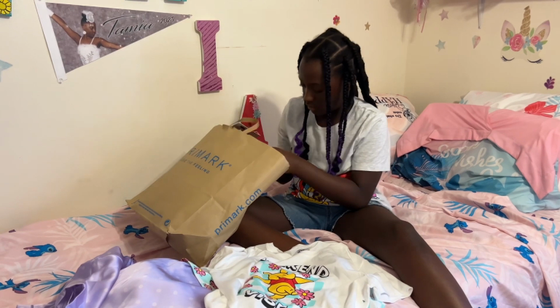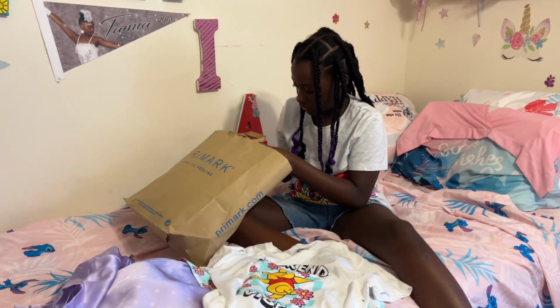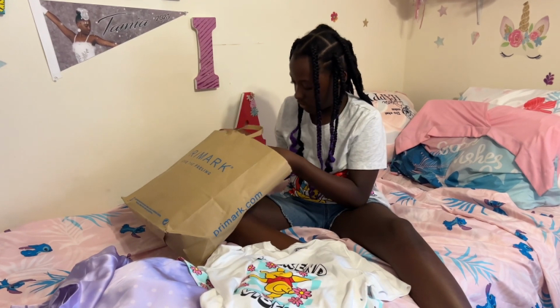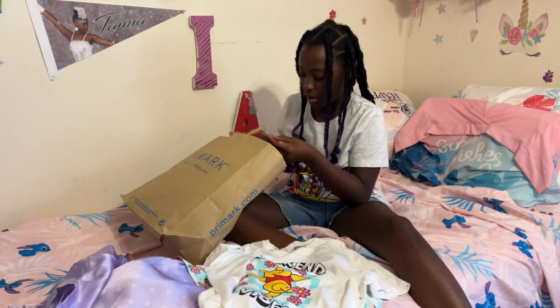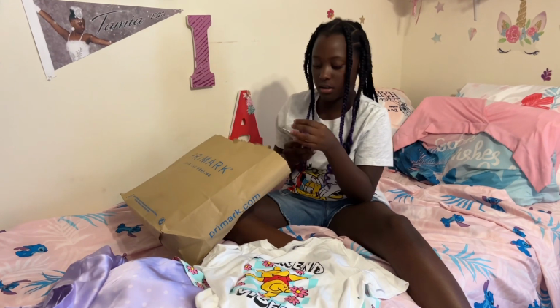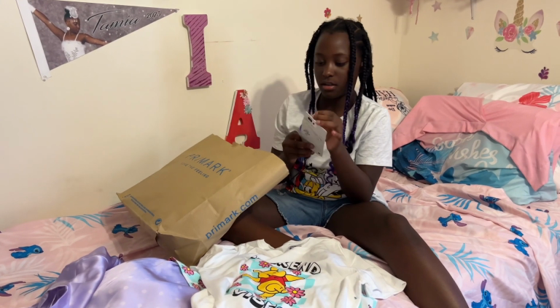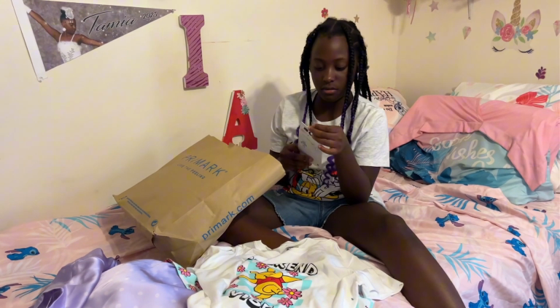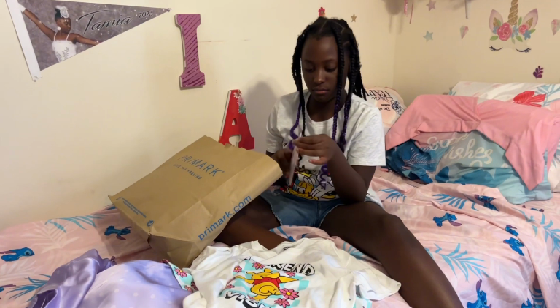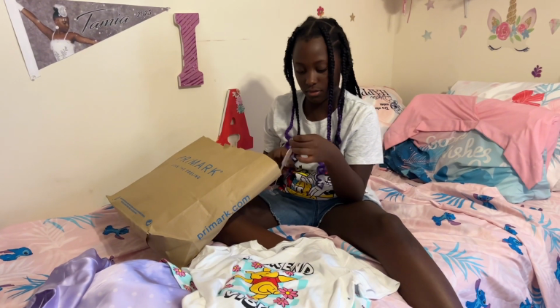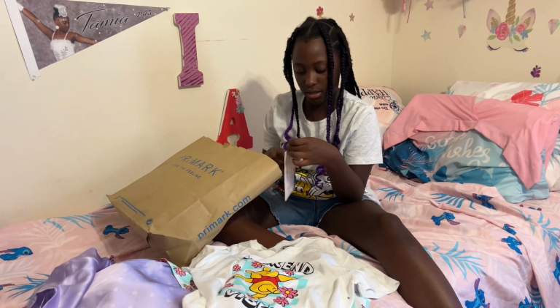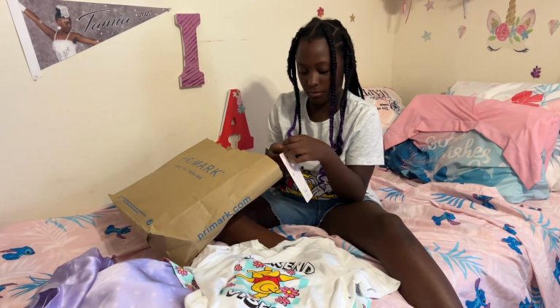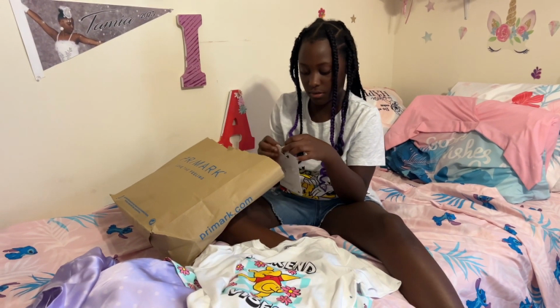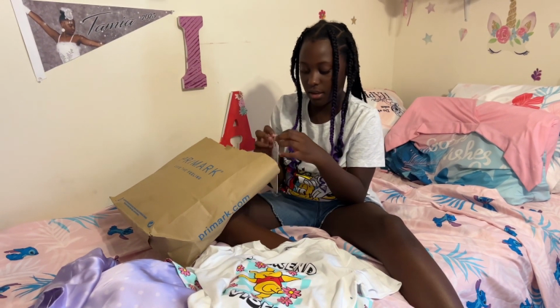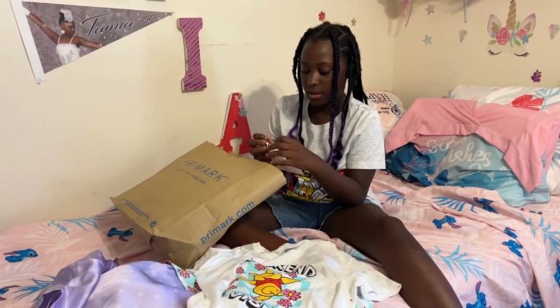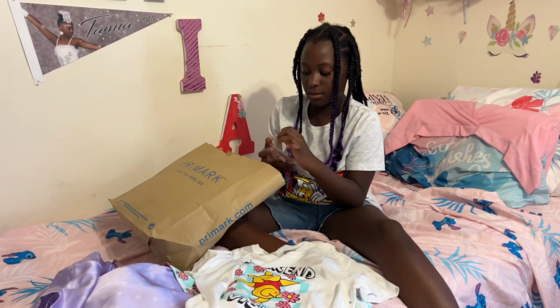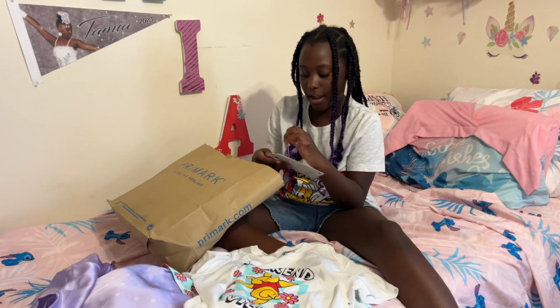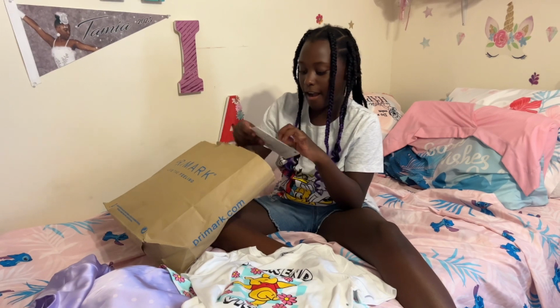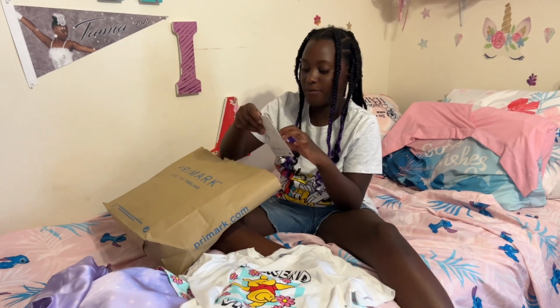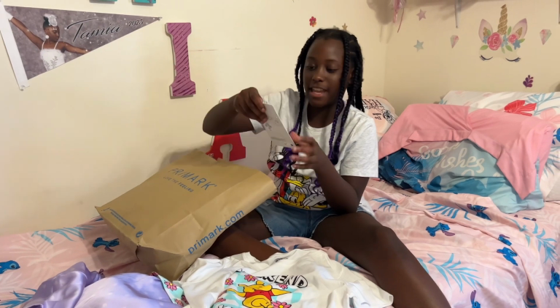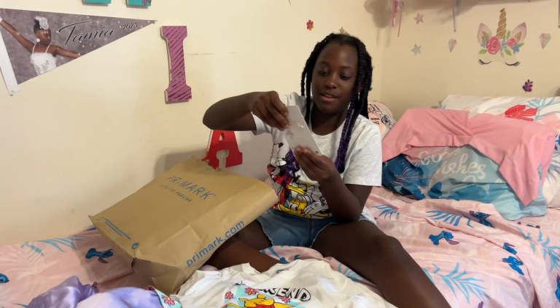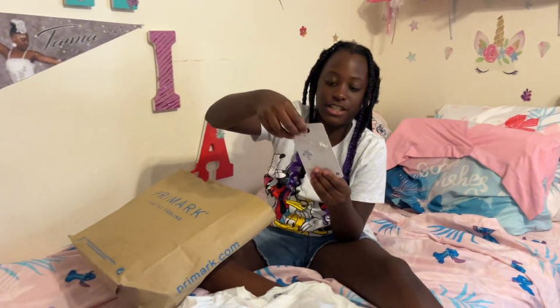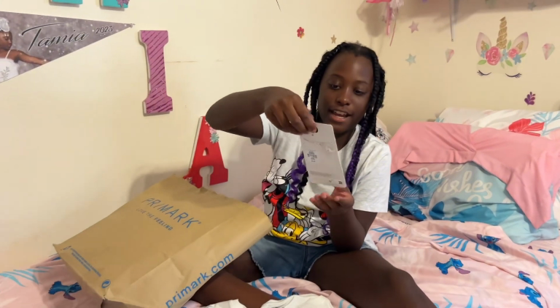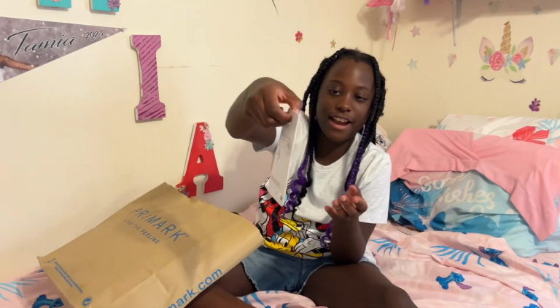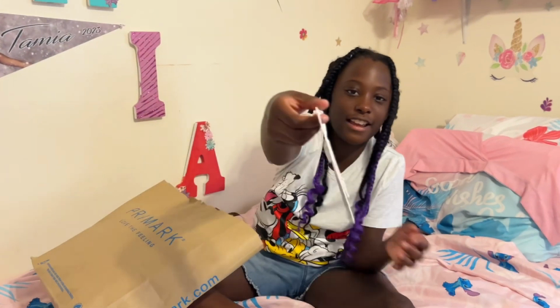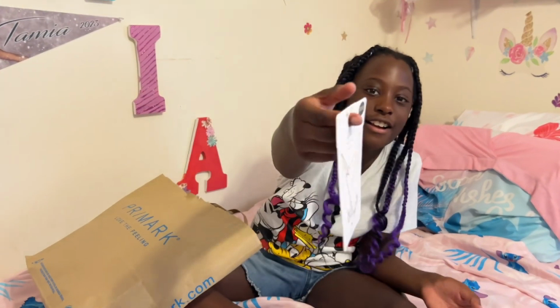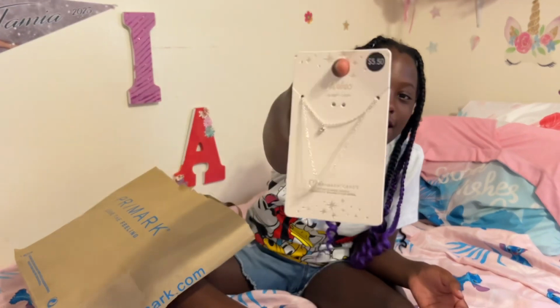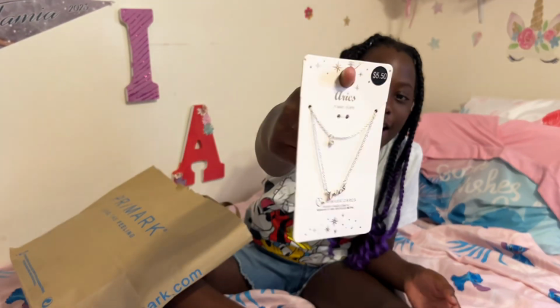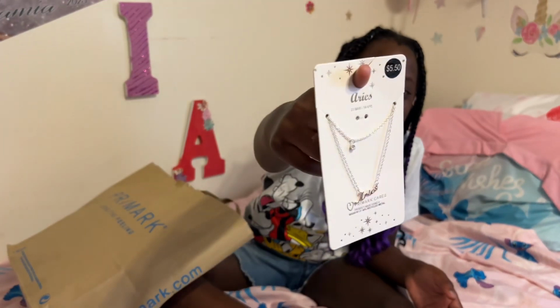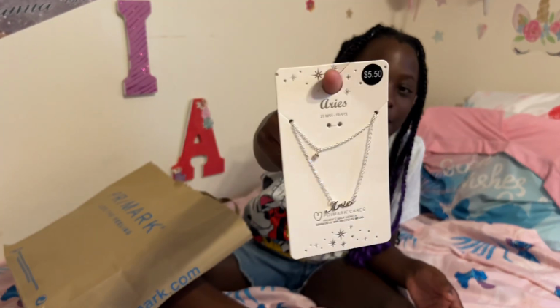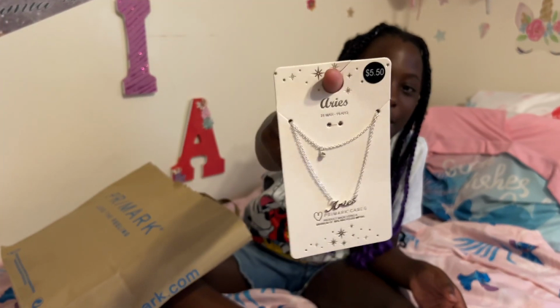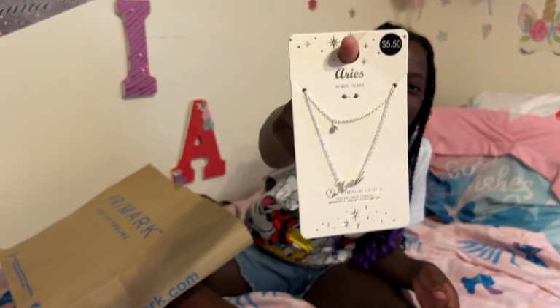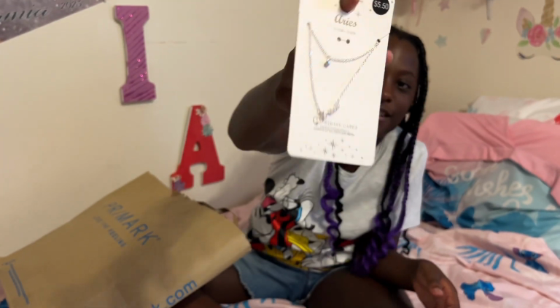So then I have this Aries chain right here. As you know, I'm an Aries.